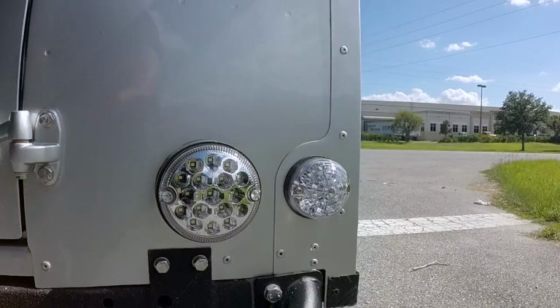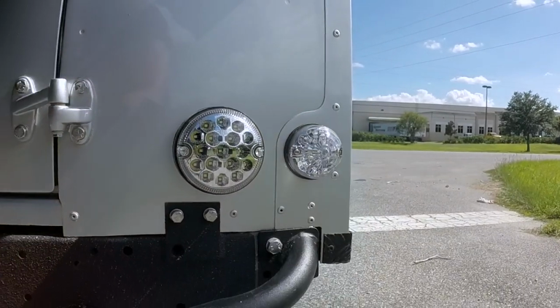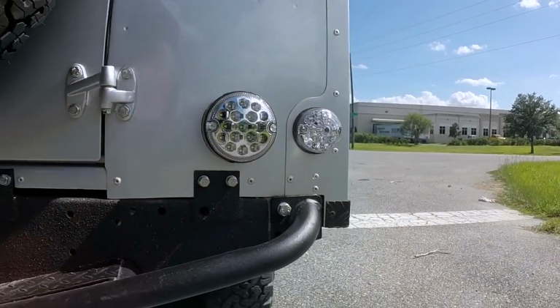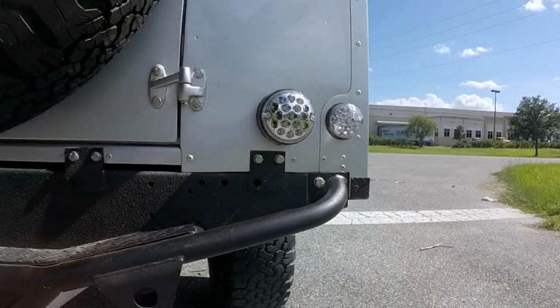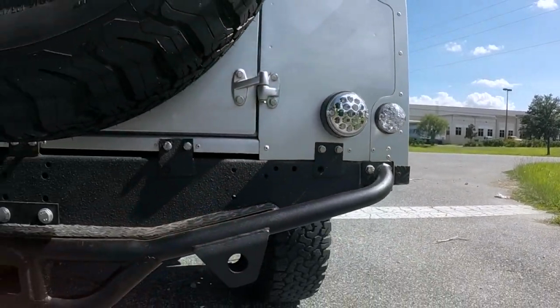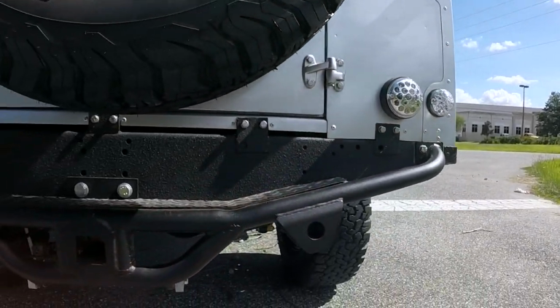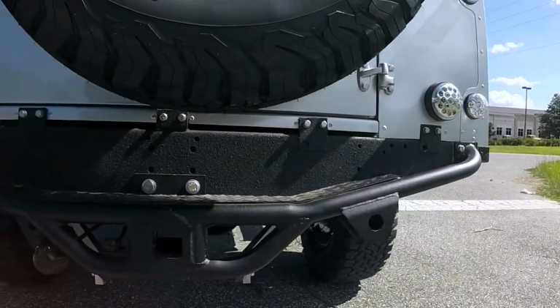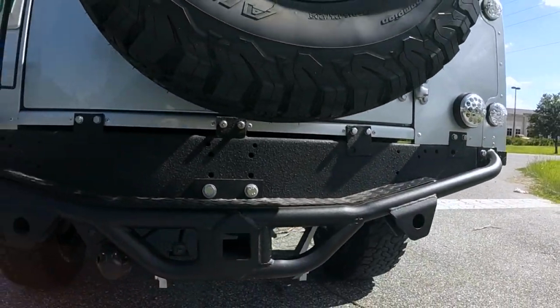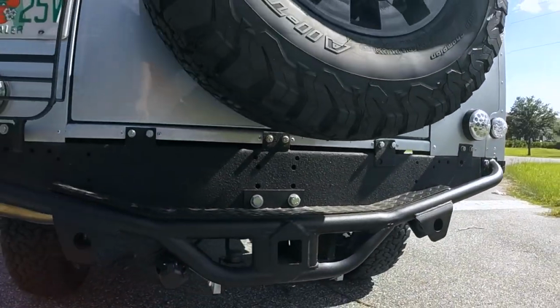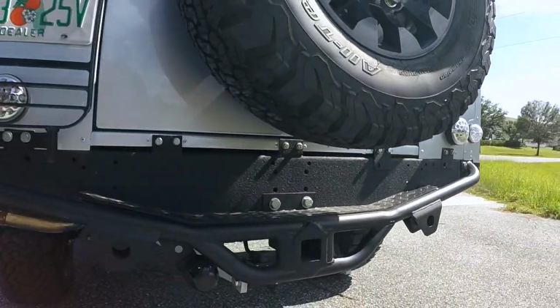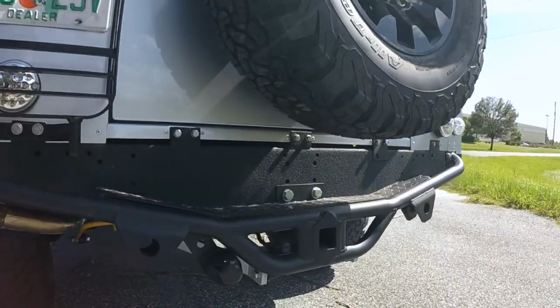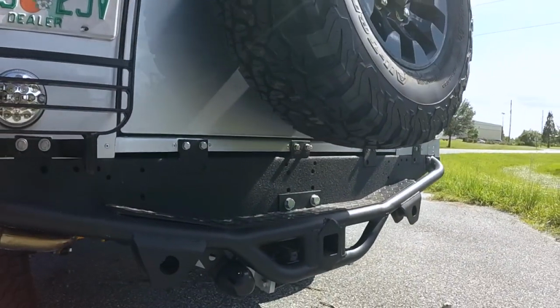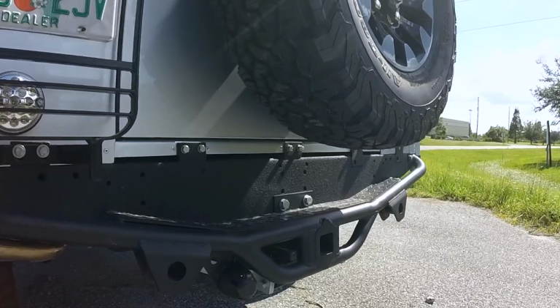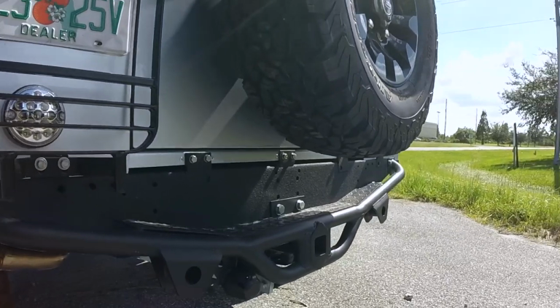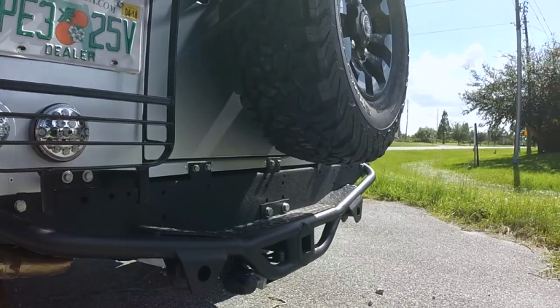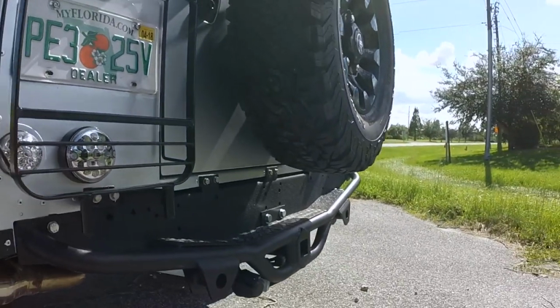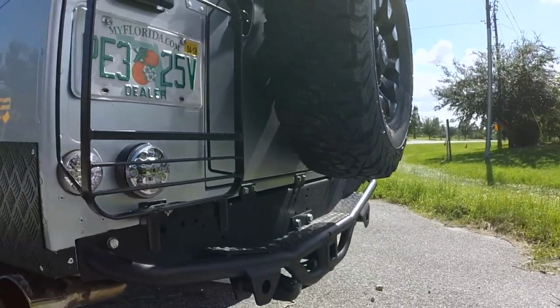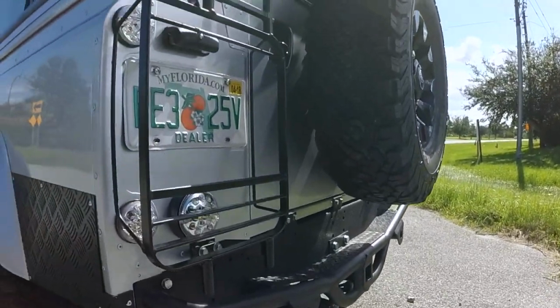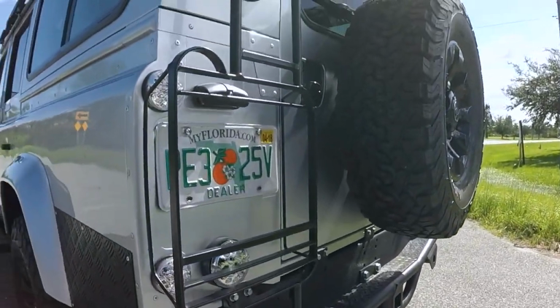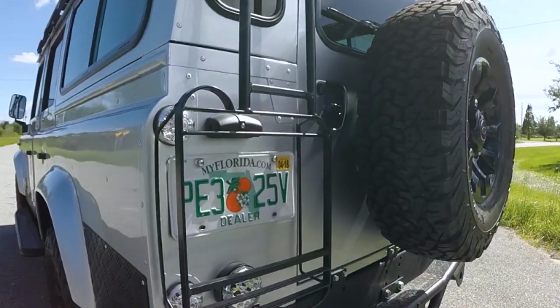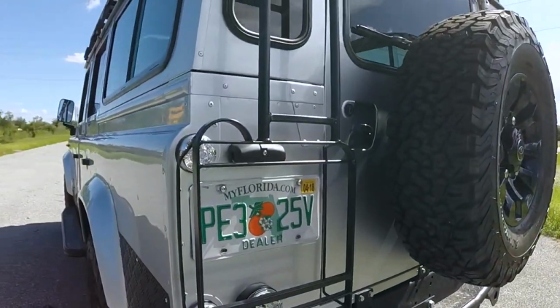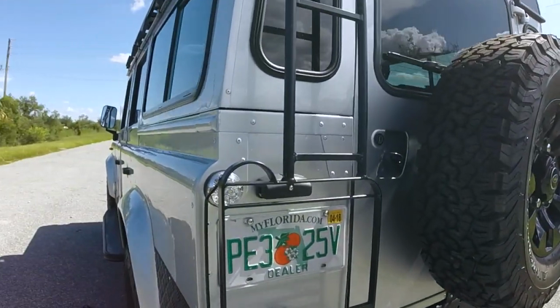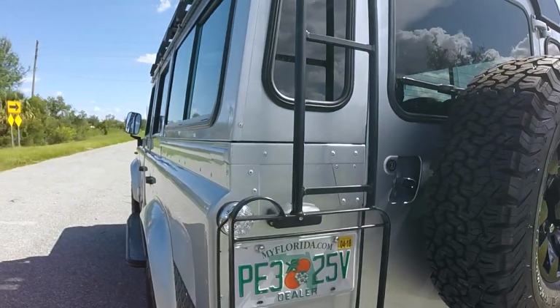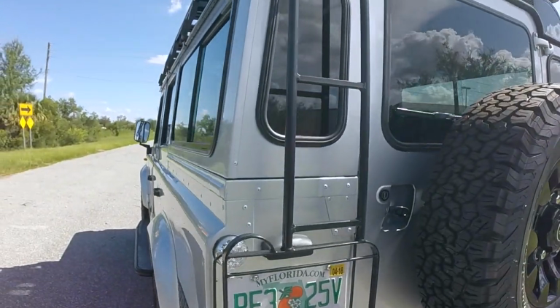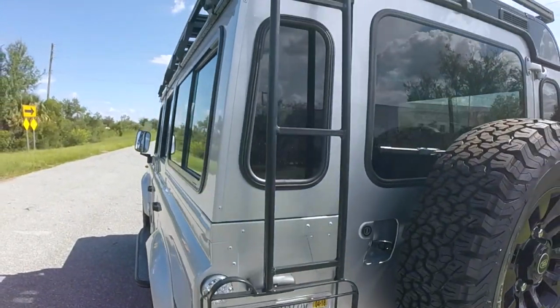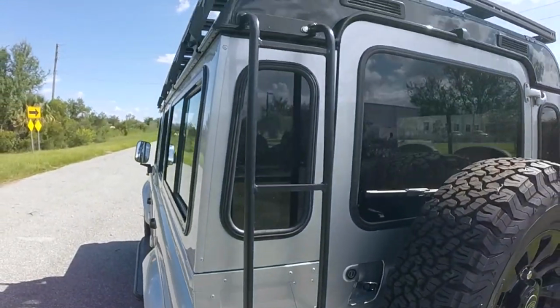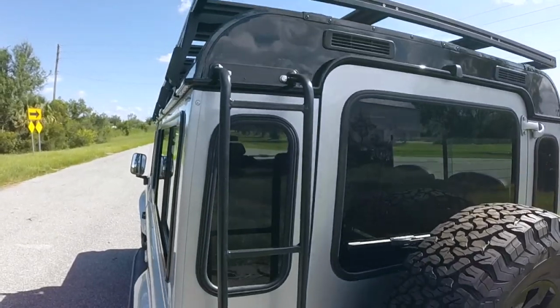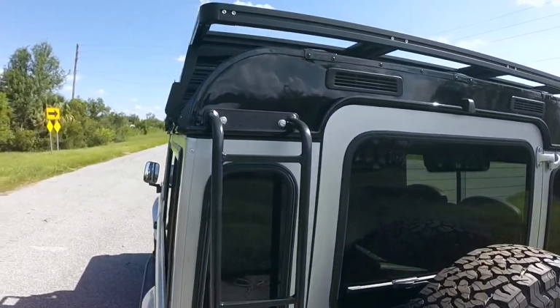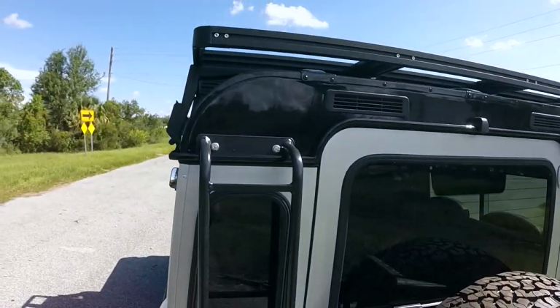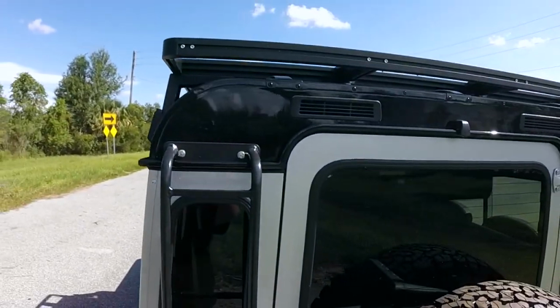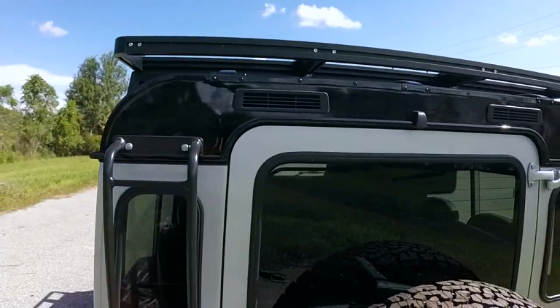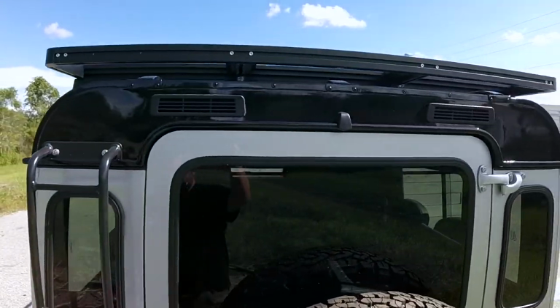On the back end of this vehicle we have a traditional NASCAR step, also equipped with a backup cam and towing options. We also have on this one a rear work ladder as well as a full length roof rack.